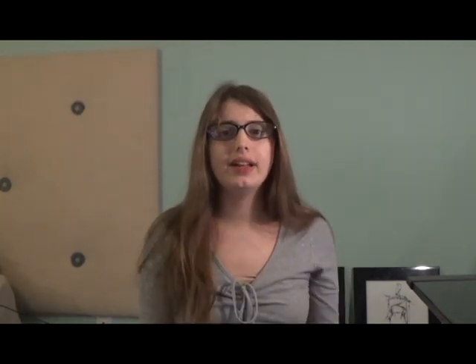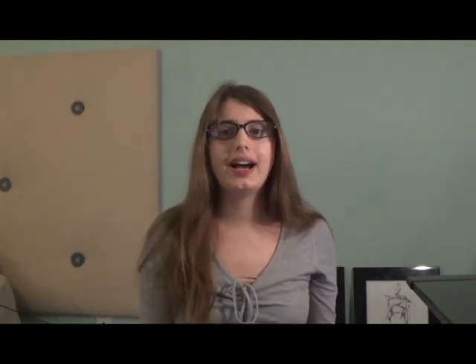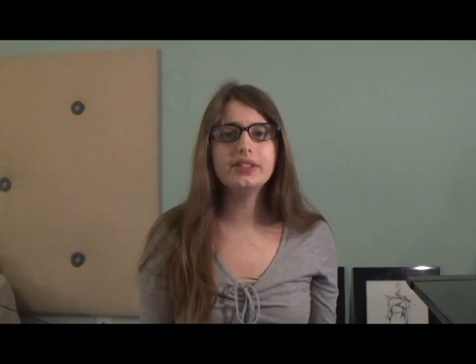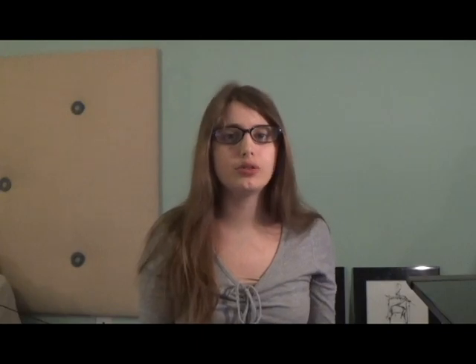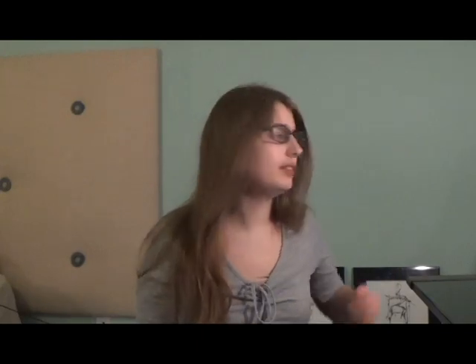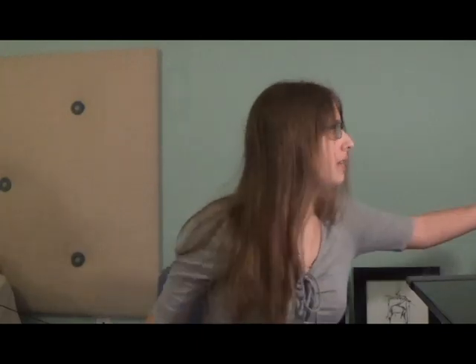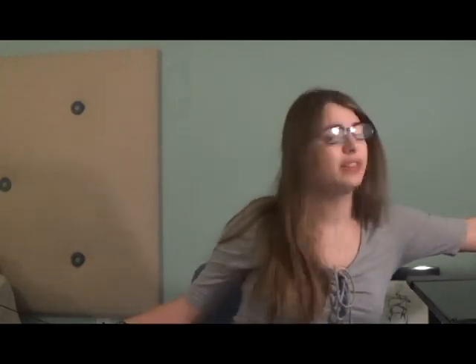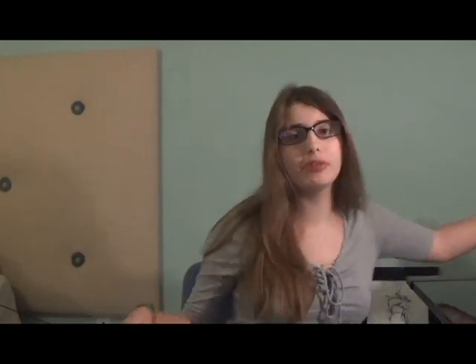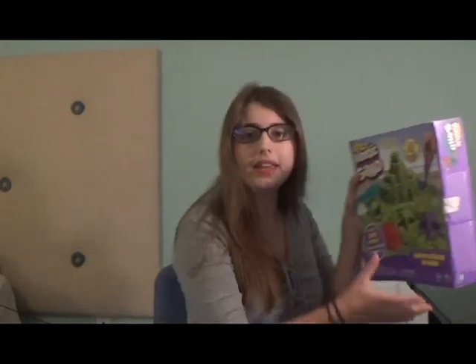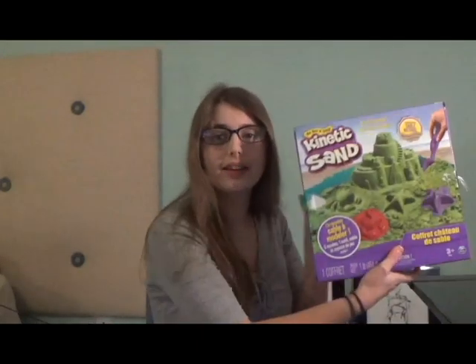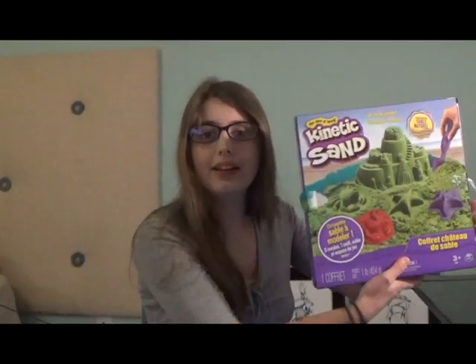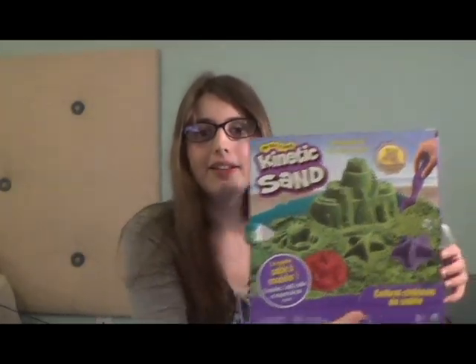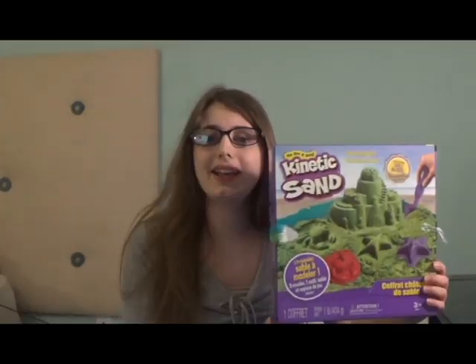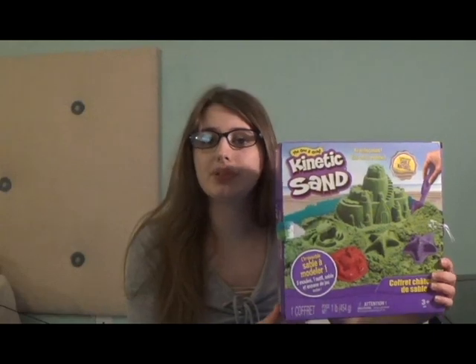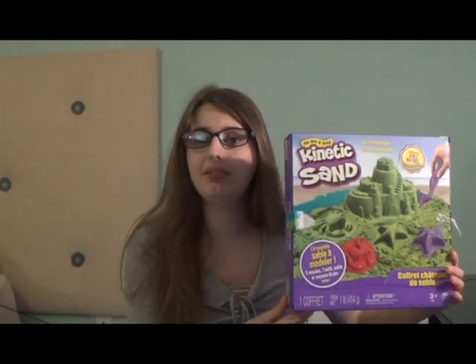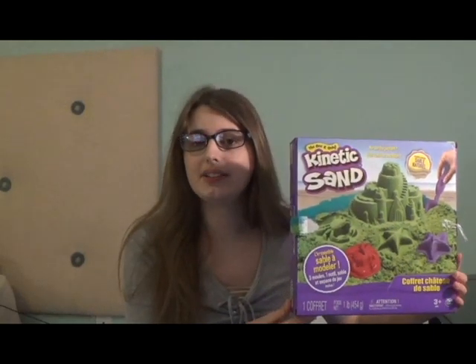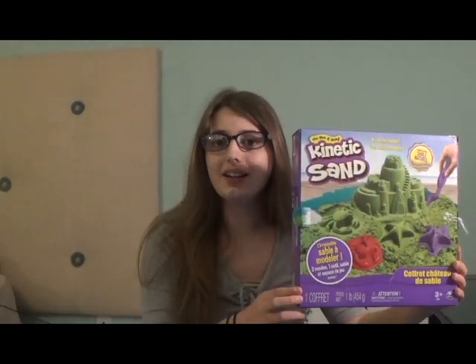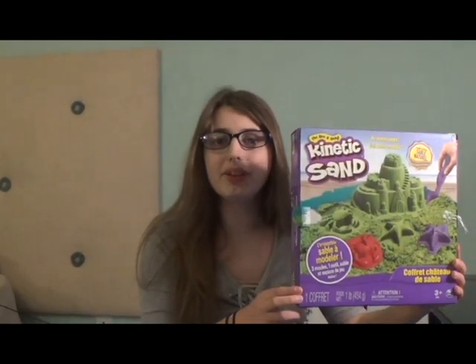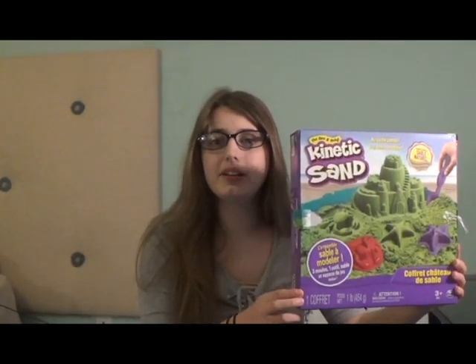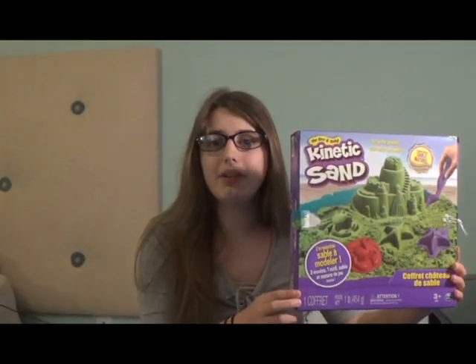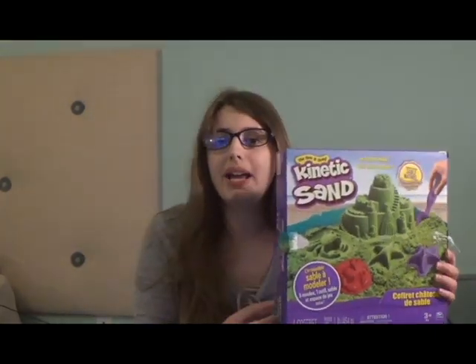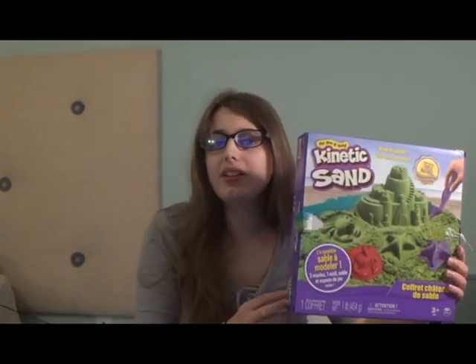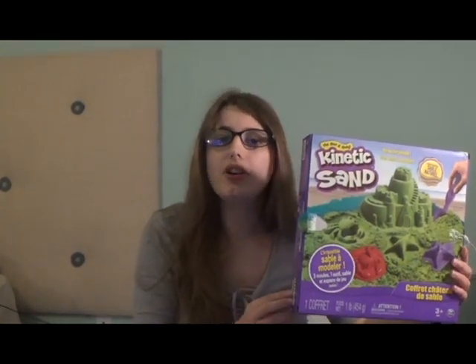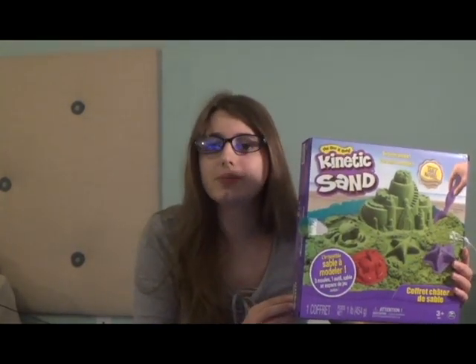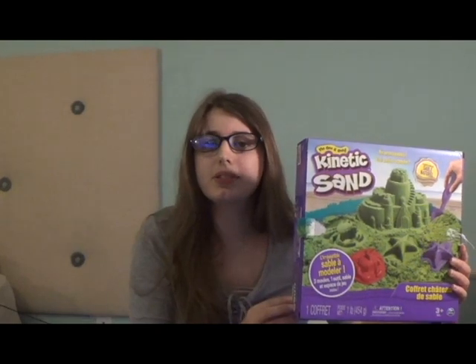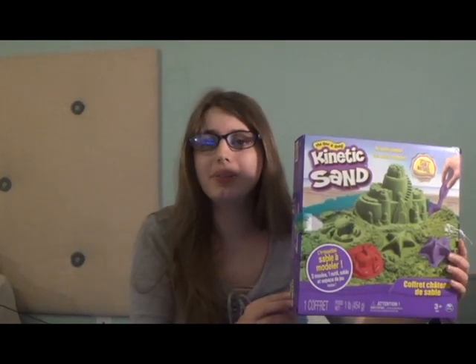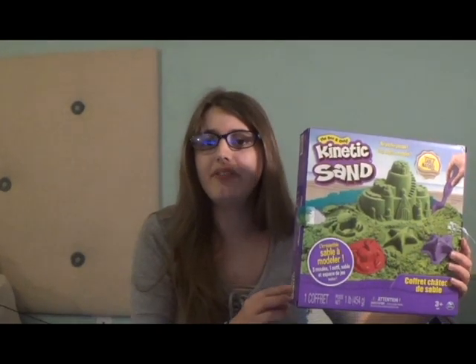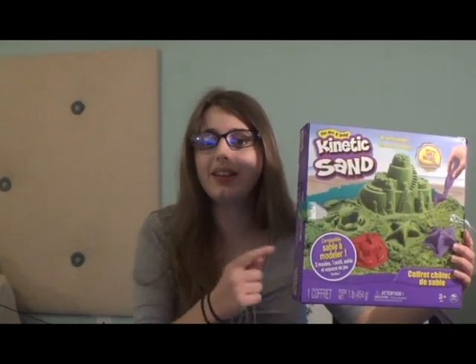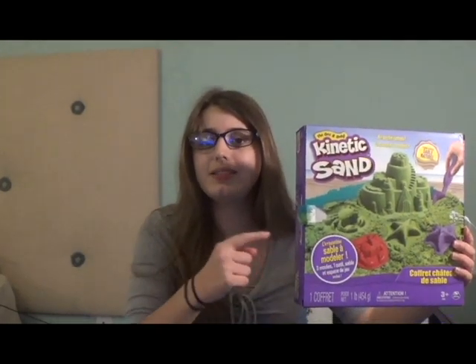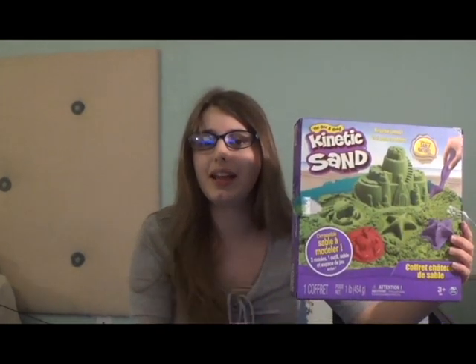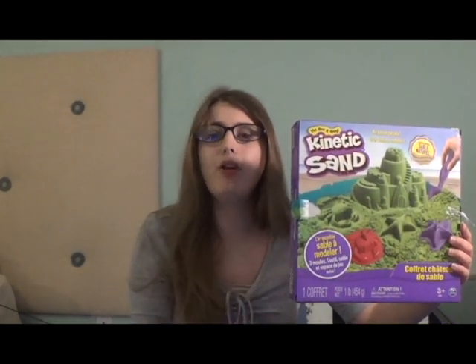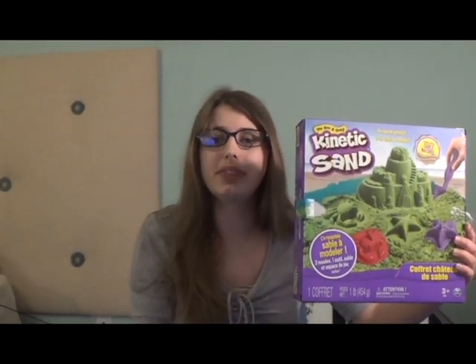Well, I went to the store recently and bought the real thing, and I absolutely love it. It's not only really fun to play with, but I have a condition called Asperger's Syndrome, and I feel that Kinetic Sand has helped me with that.